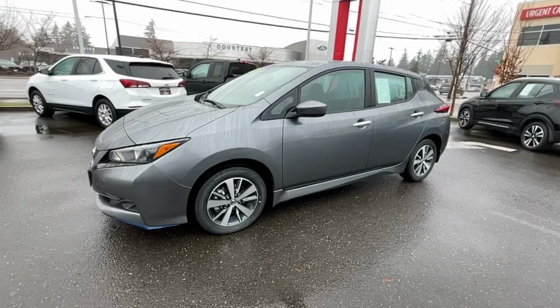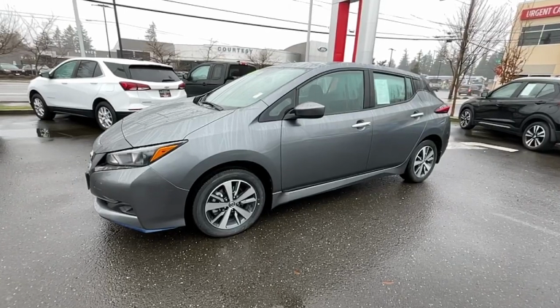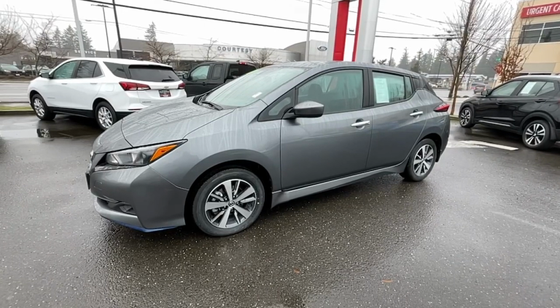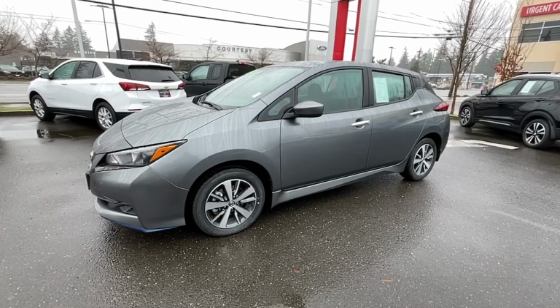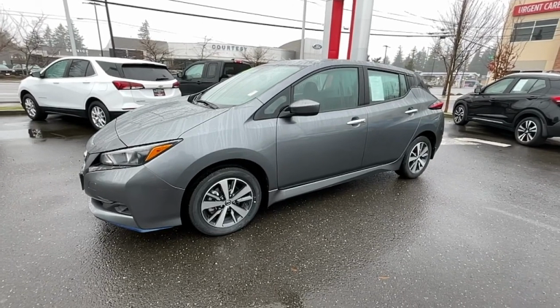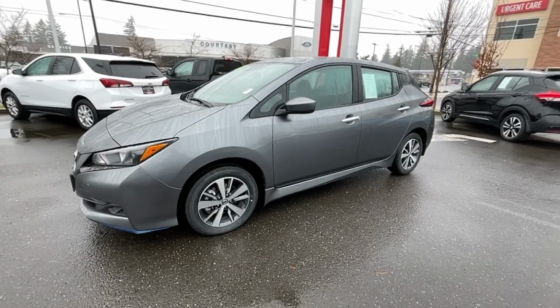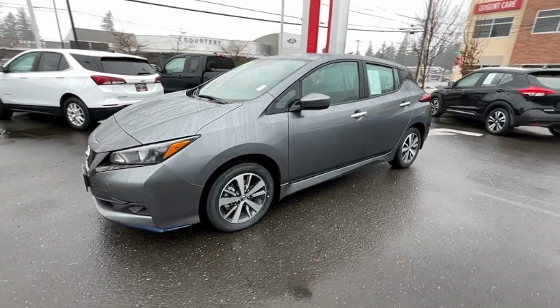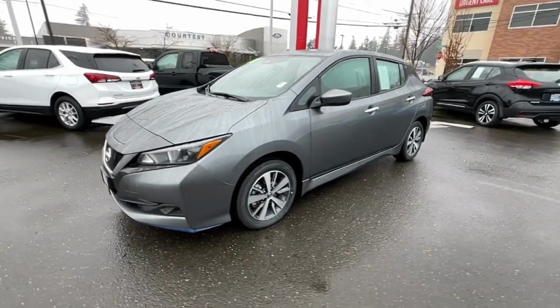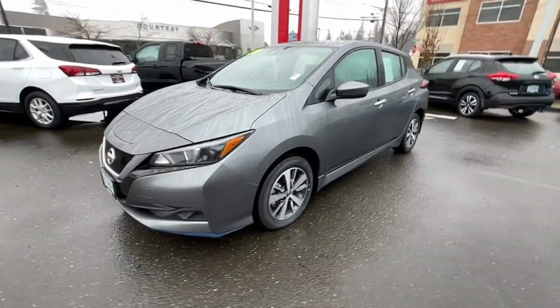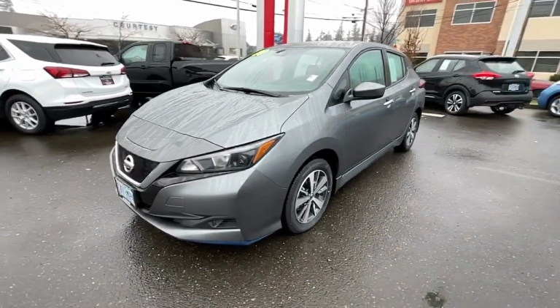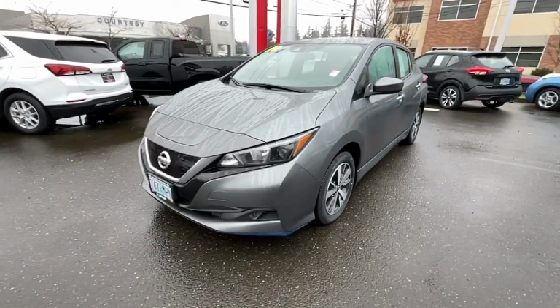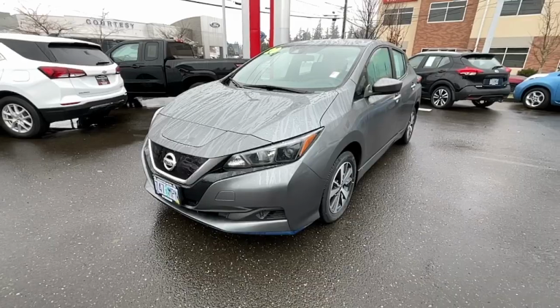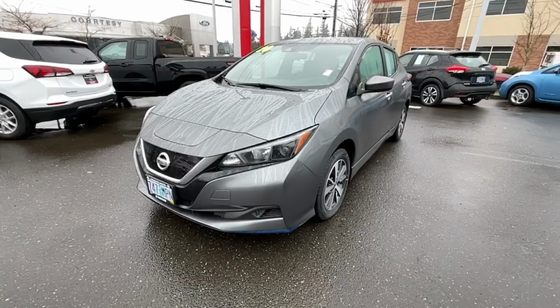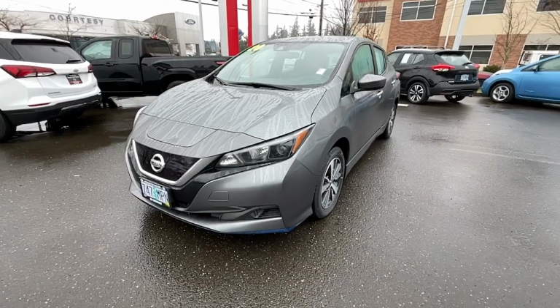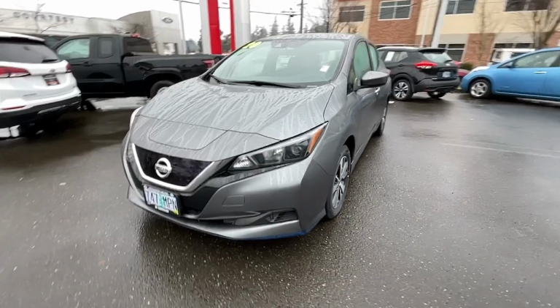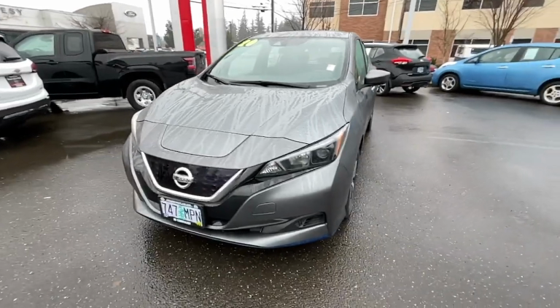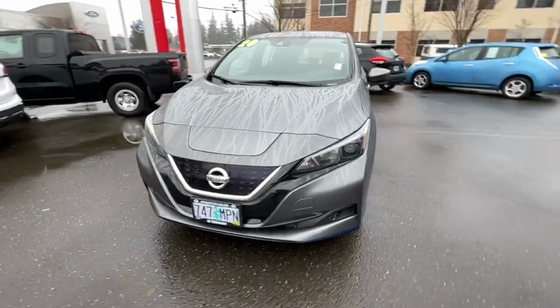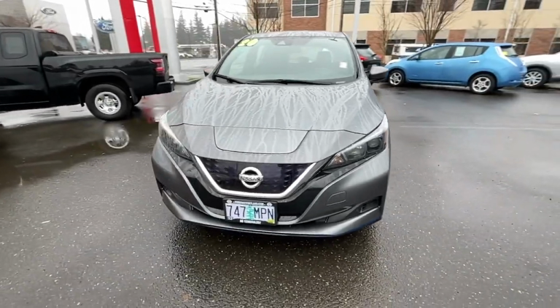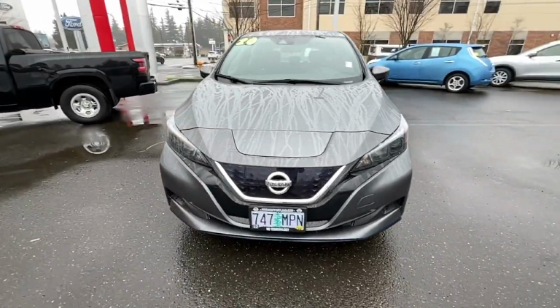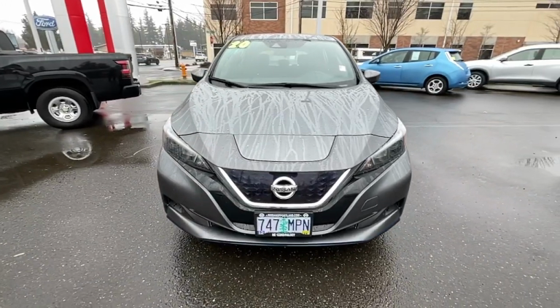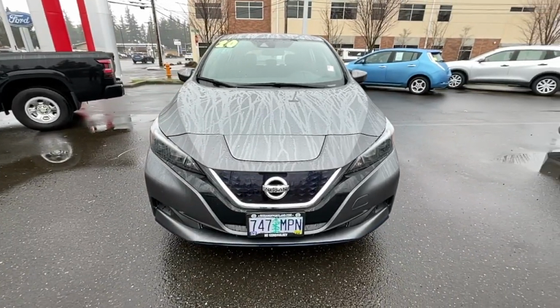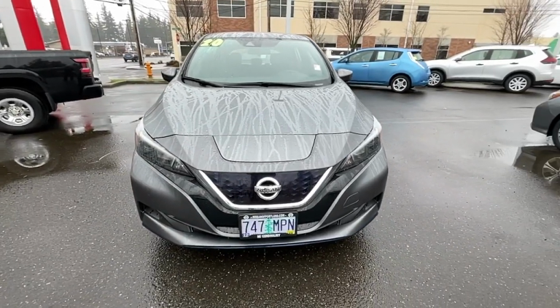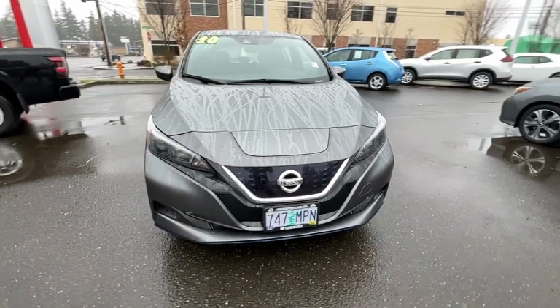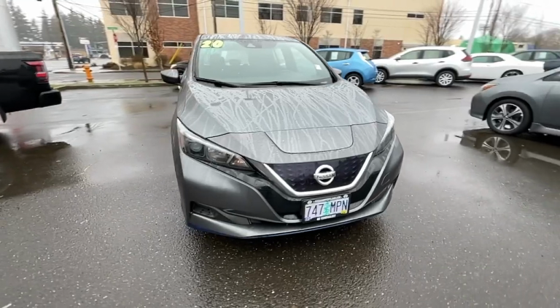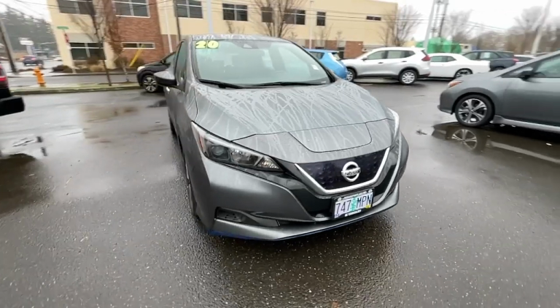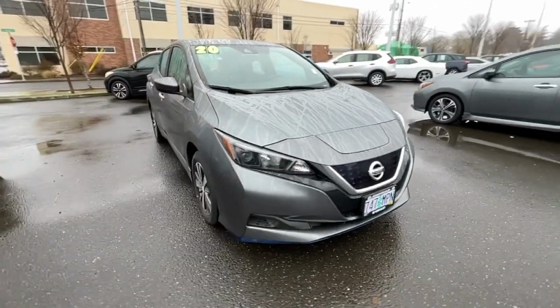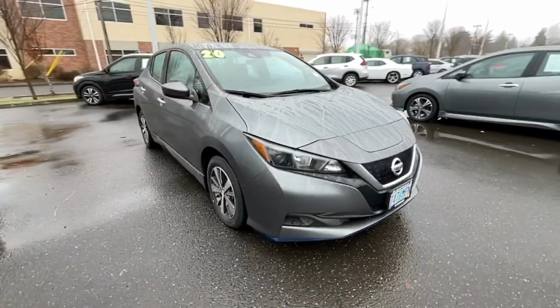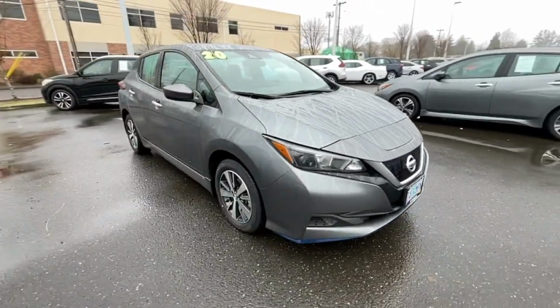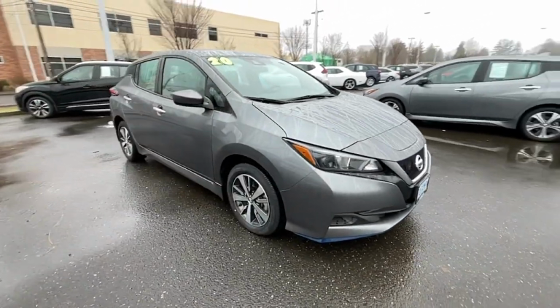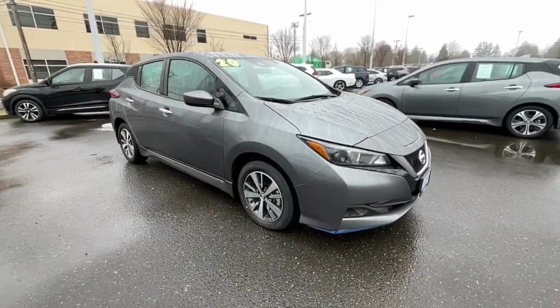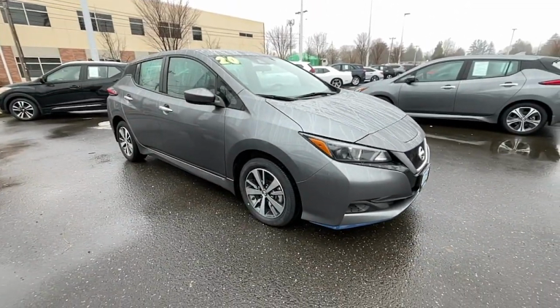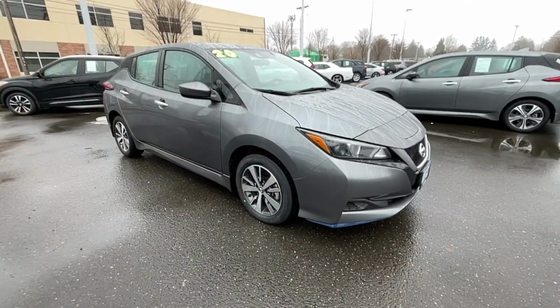Introducing the 2020 Nissan LEAF. This vehicle is an outstanding buy with fewer than 20,000 miles on the odometer. Make a commitment to a greener world and enjoy all-electric efficiency in this aerodynamic LEAF.